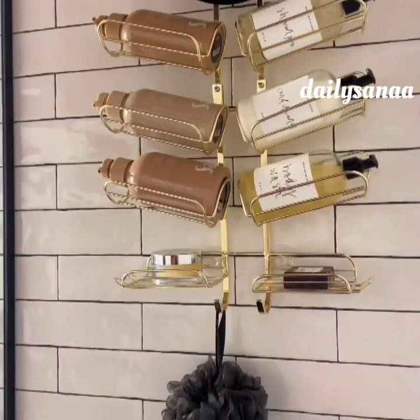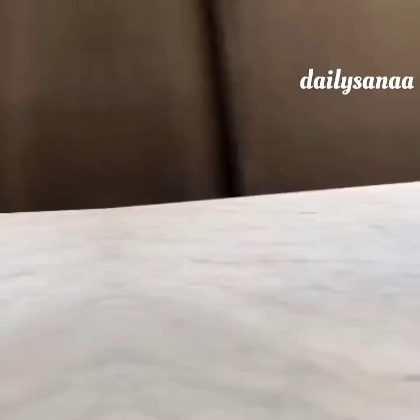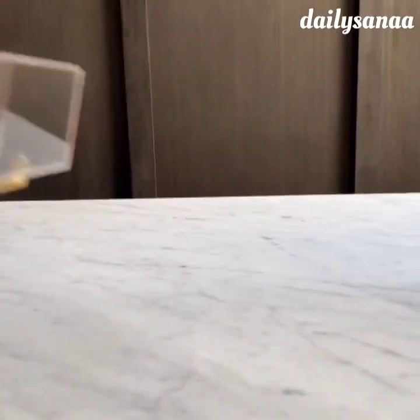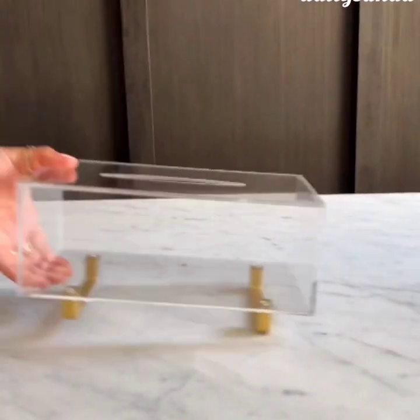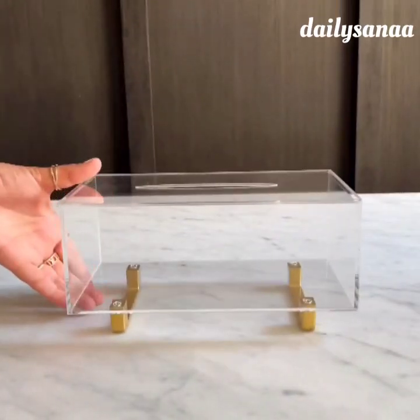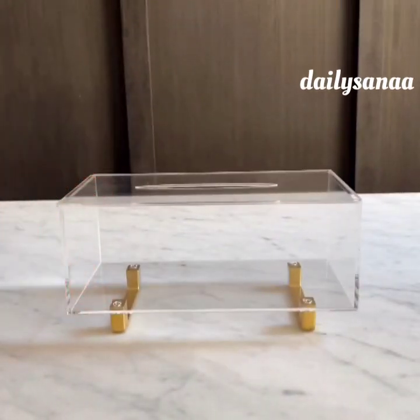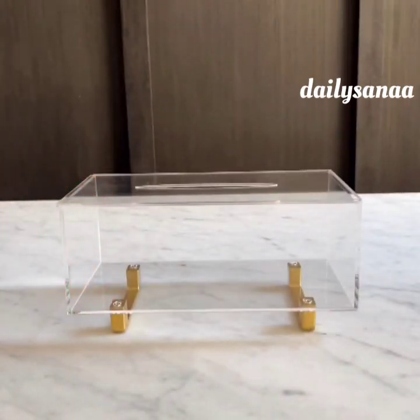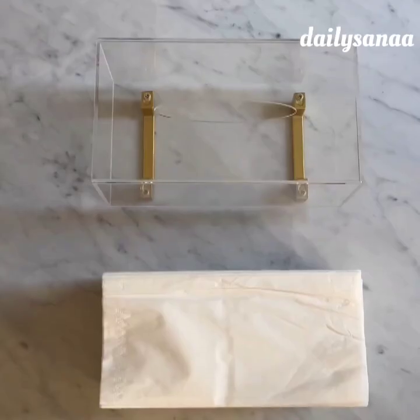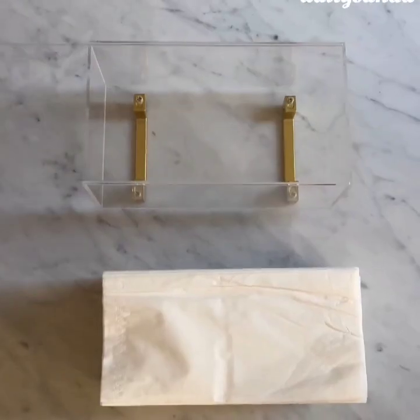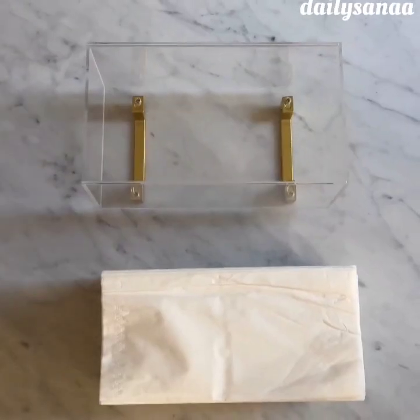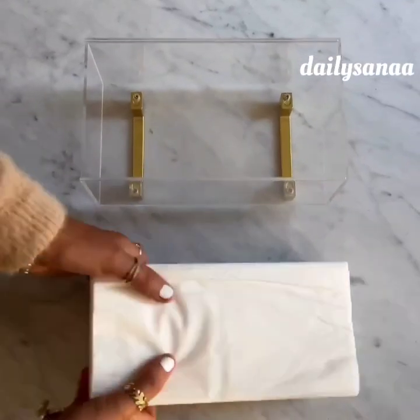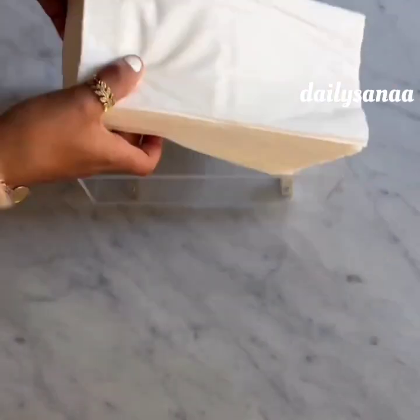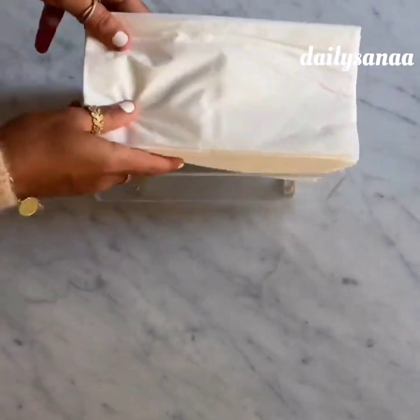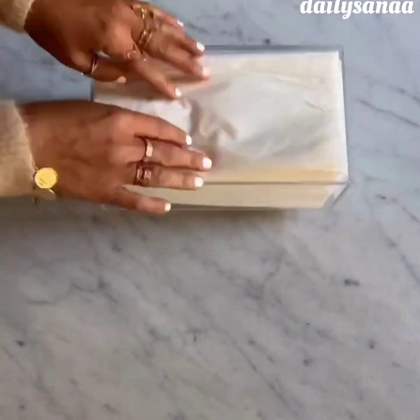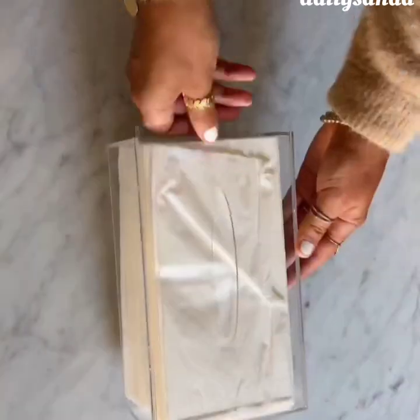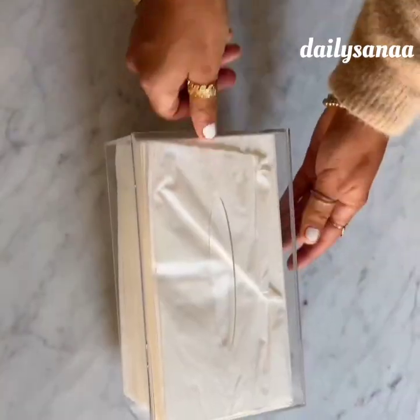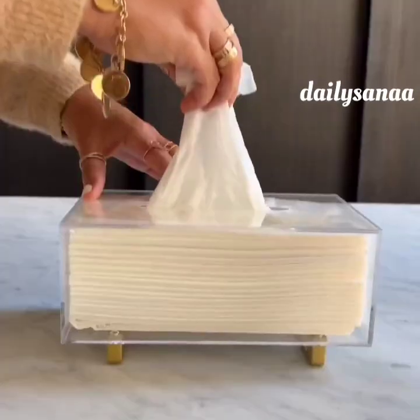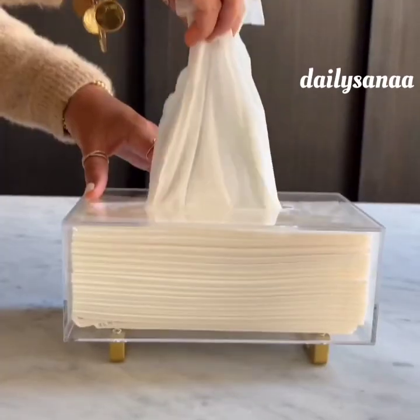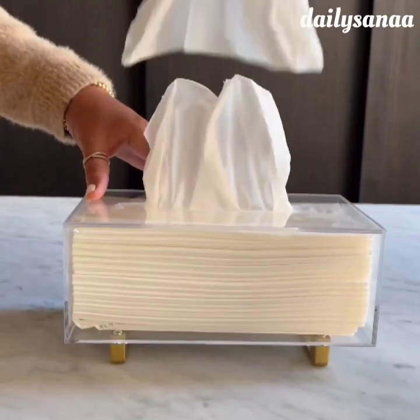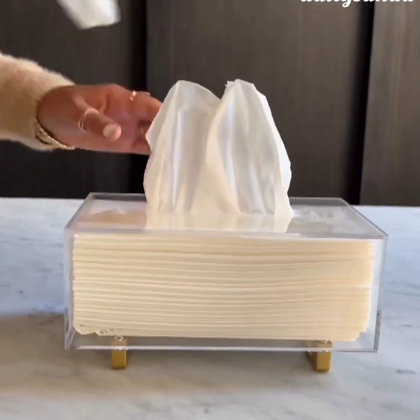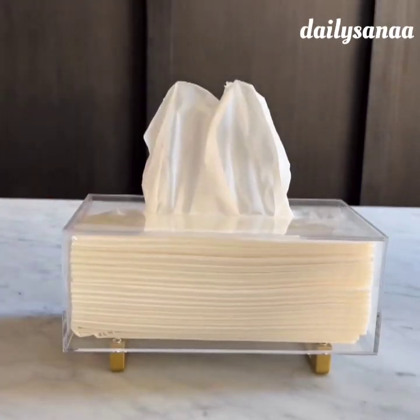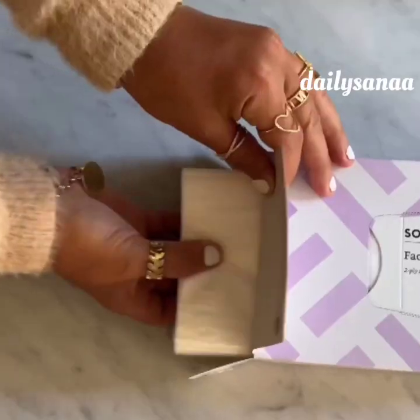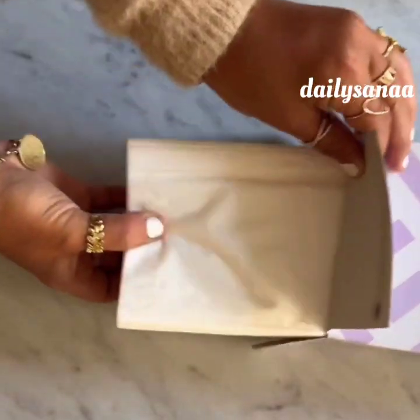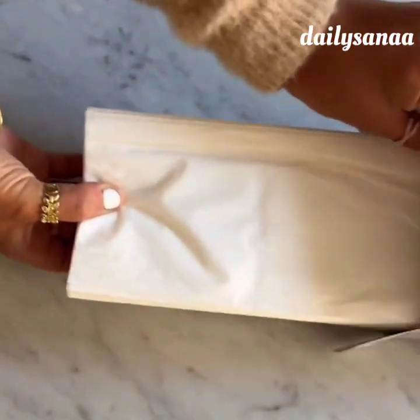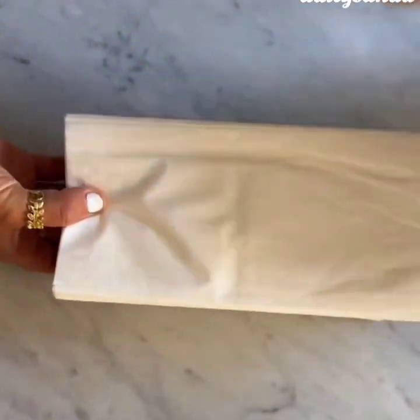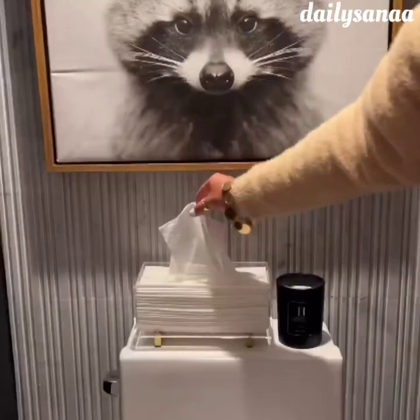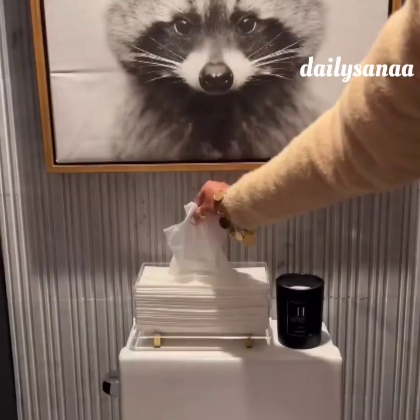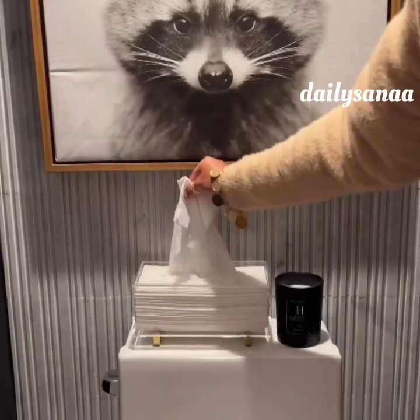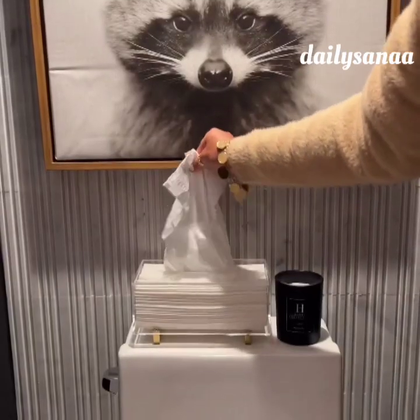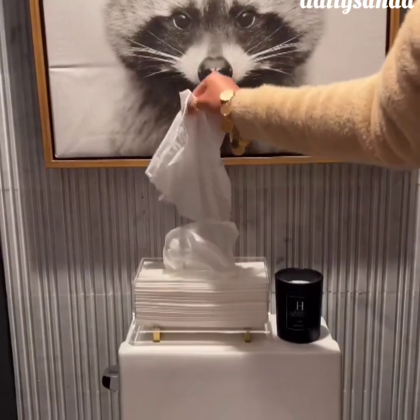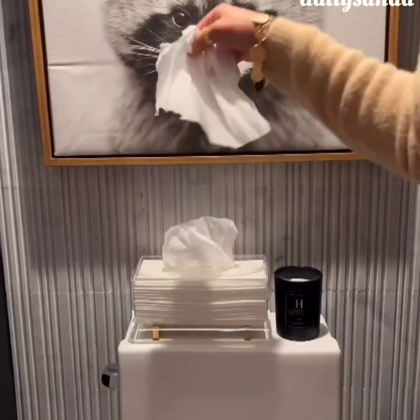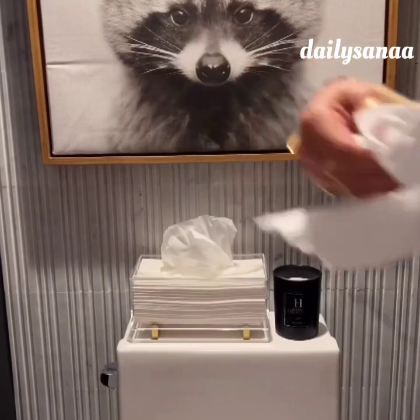I also ordered this acrylic and gold tissue box. The top sides open to refill. Not only is it more presentable than the cardboard box but you'll always know when it's time for a restock.